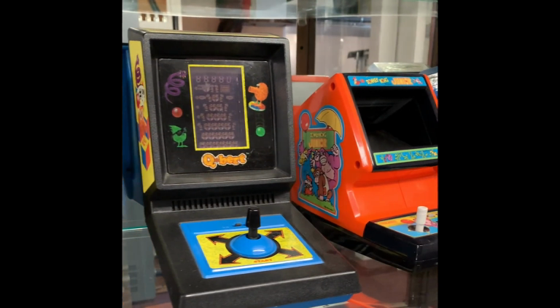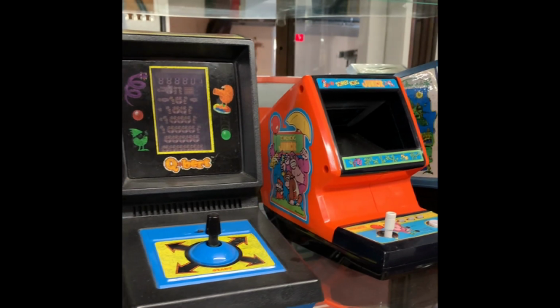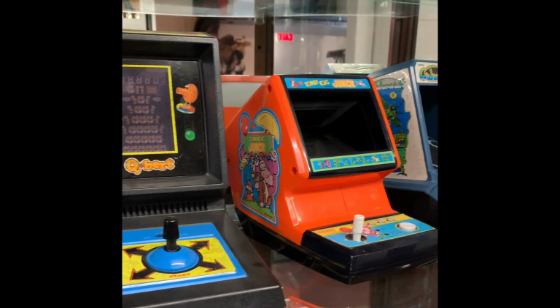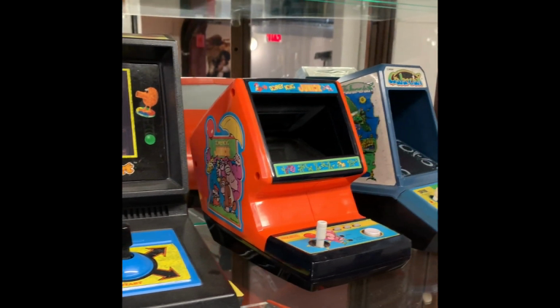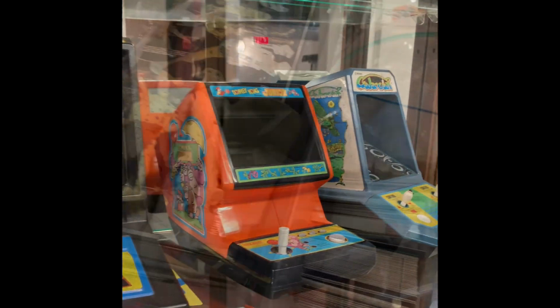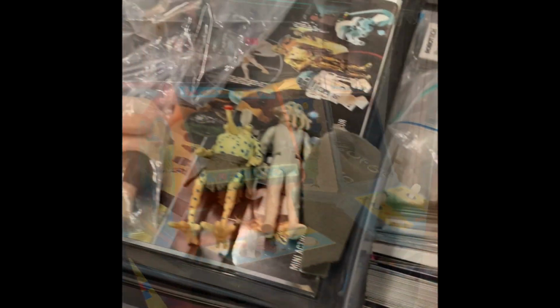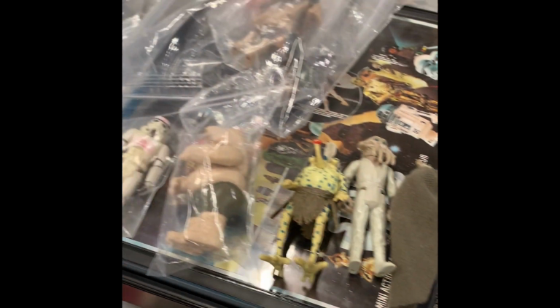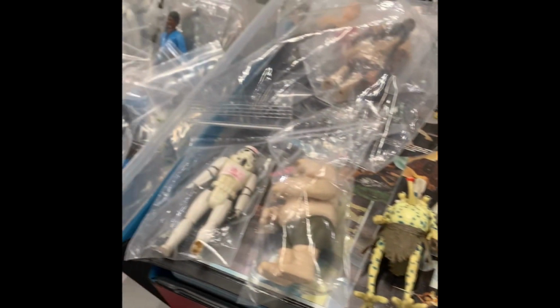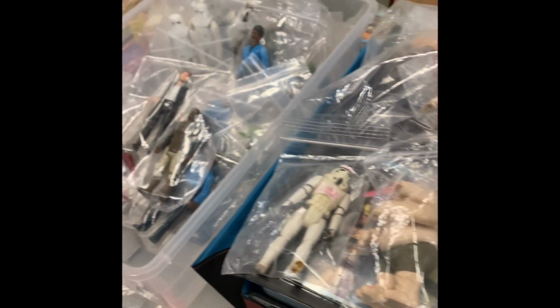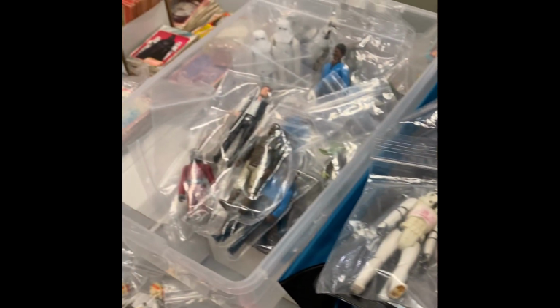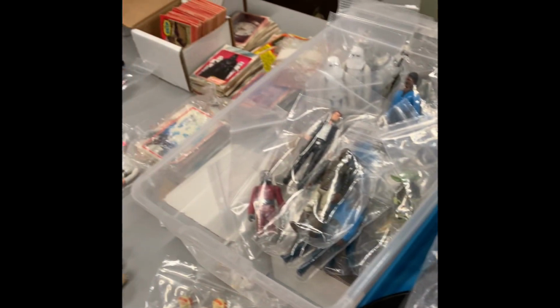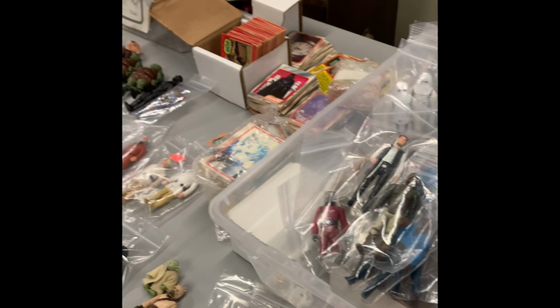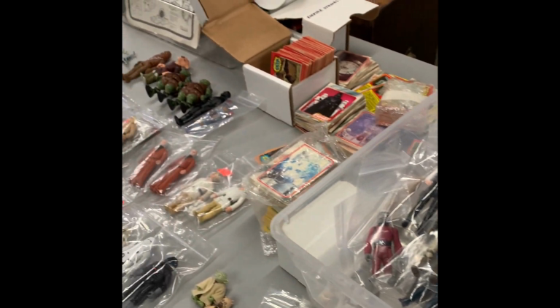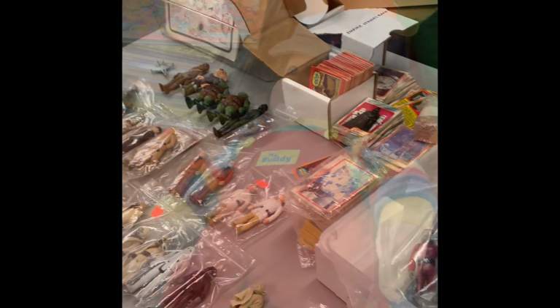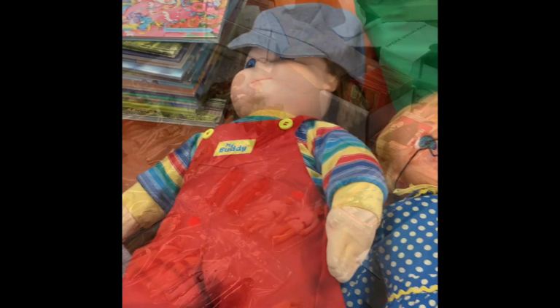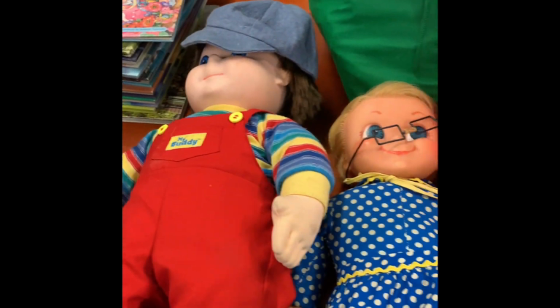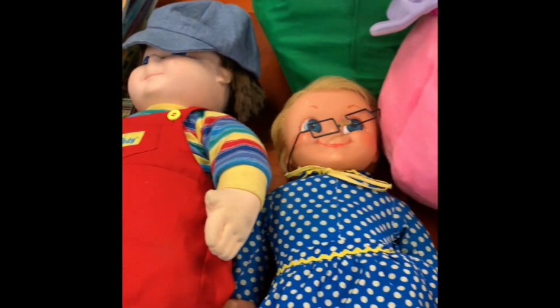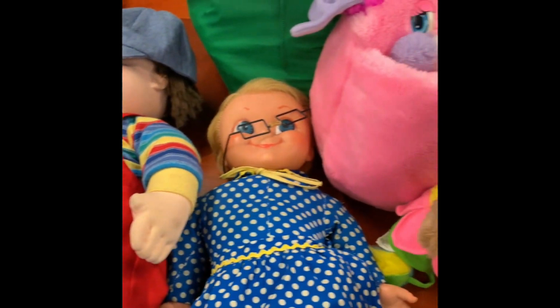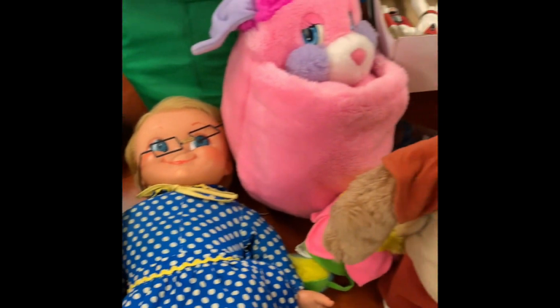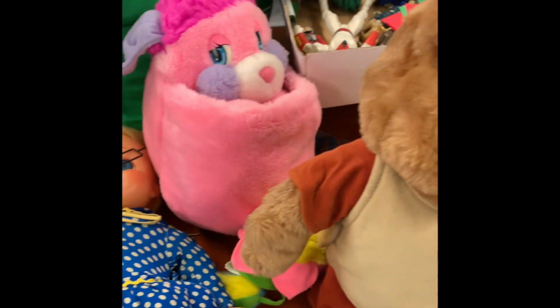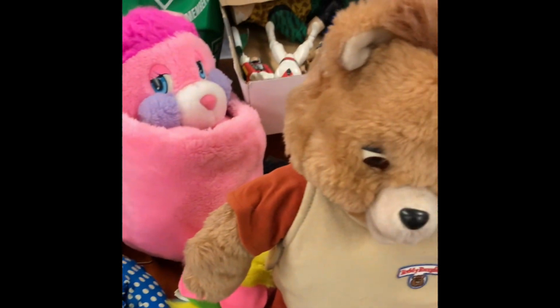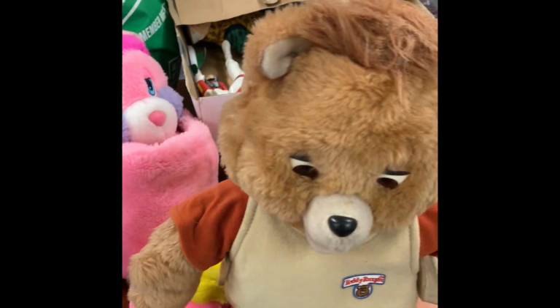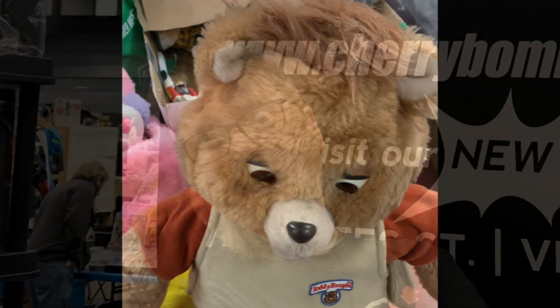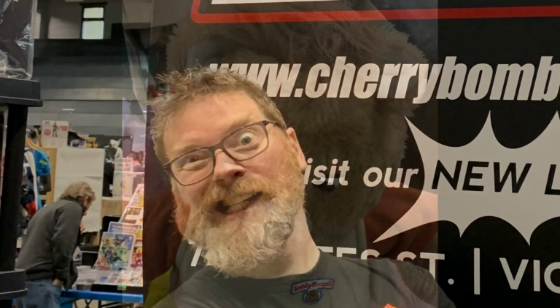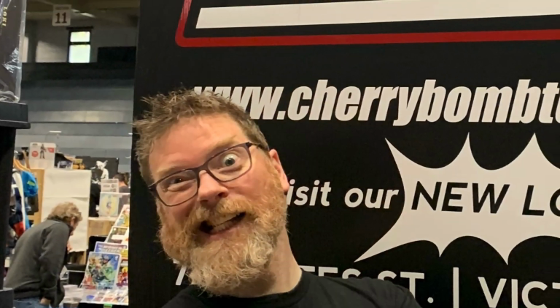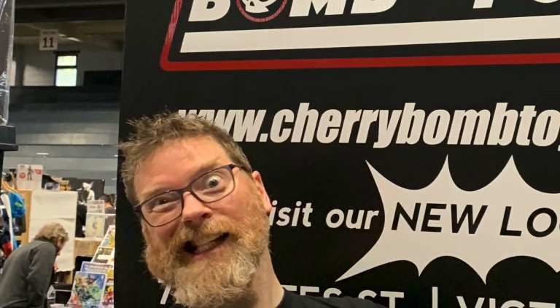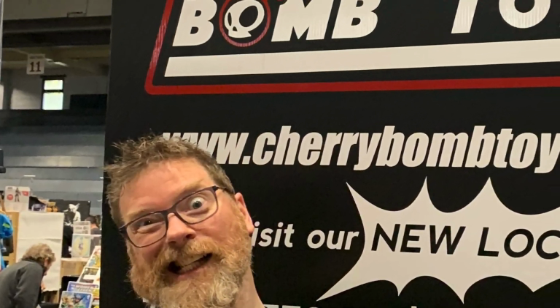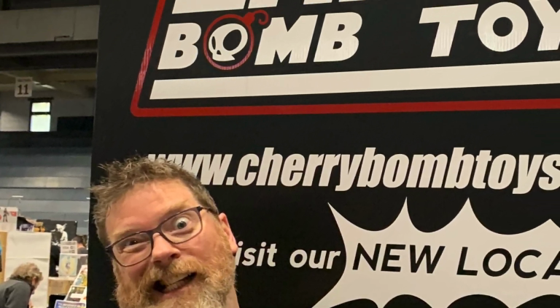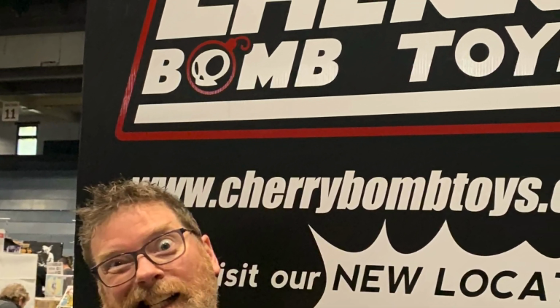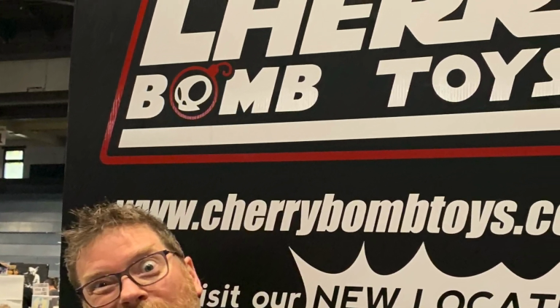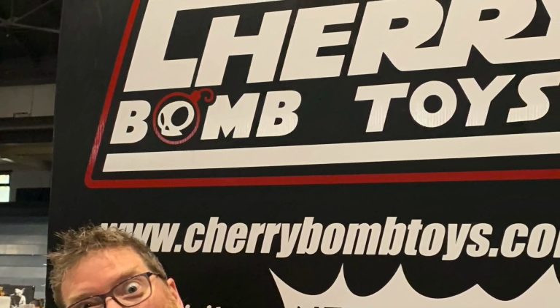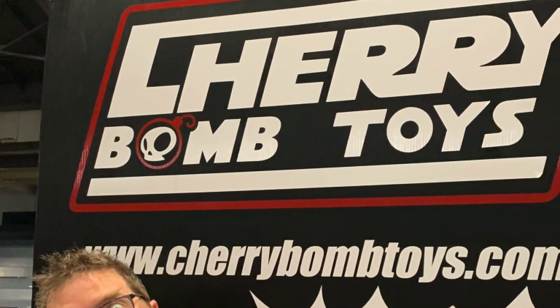And if you're unable to visit the shop anytime soon, you can also shop online at www.cherrybombtoys.com. We had such a fun time at the shop. Huge thank you to Cherry Bomb Toys owner B for the incredible store tour.